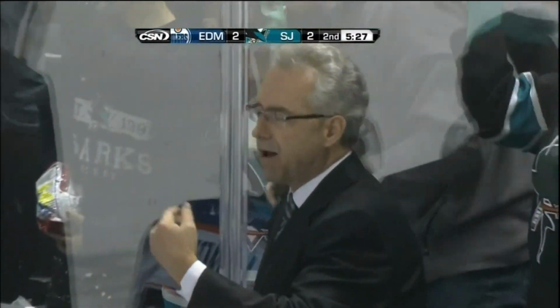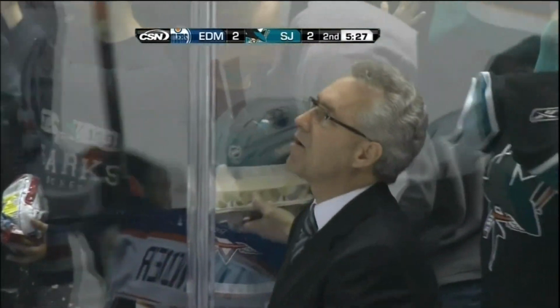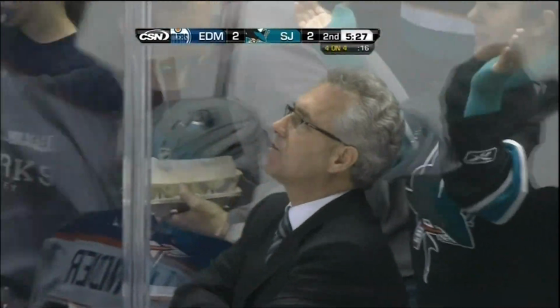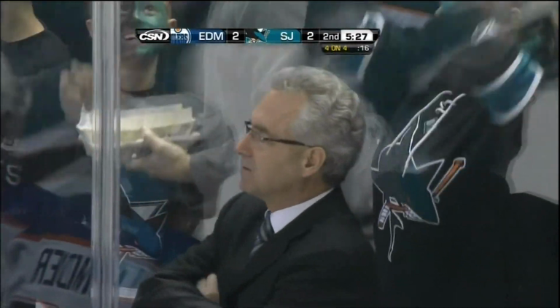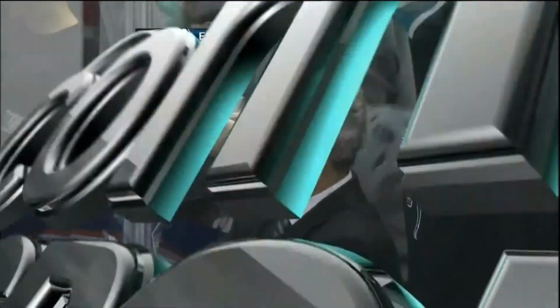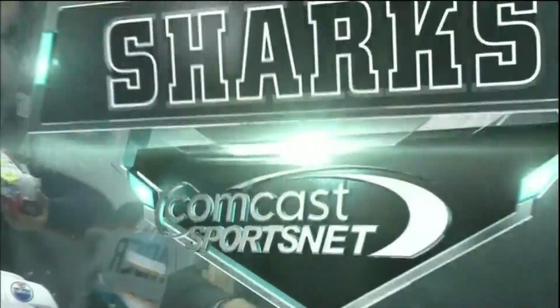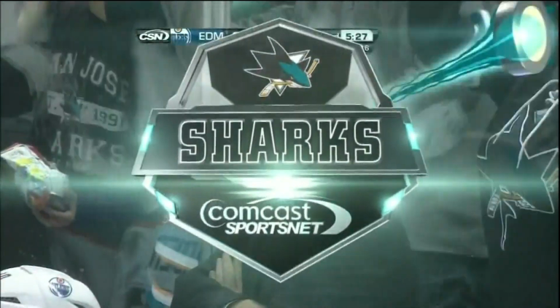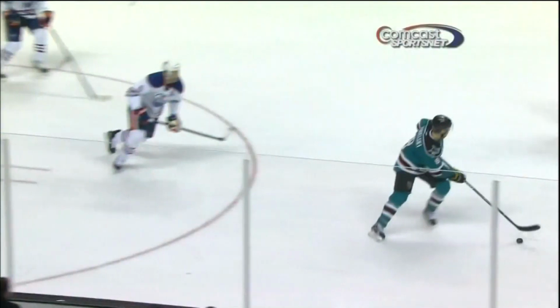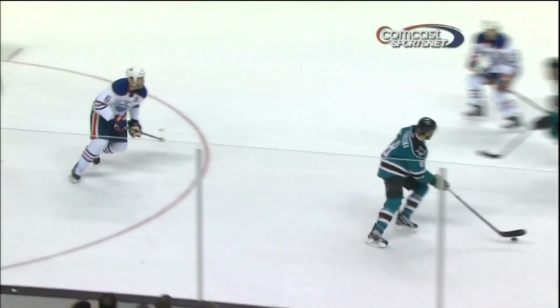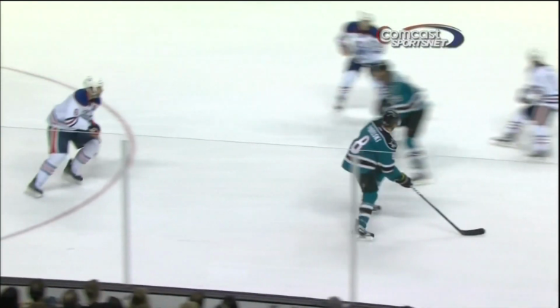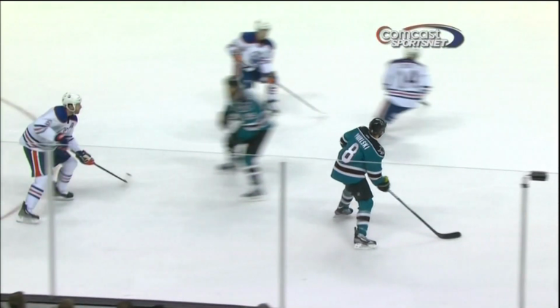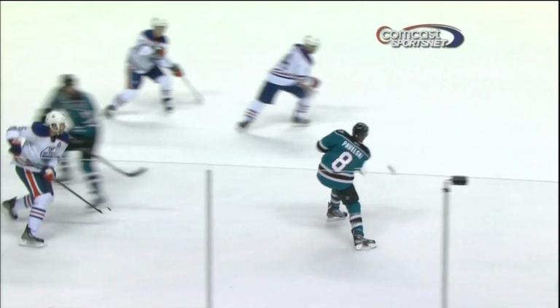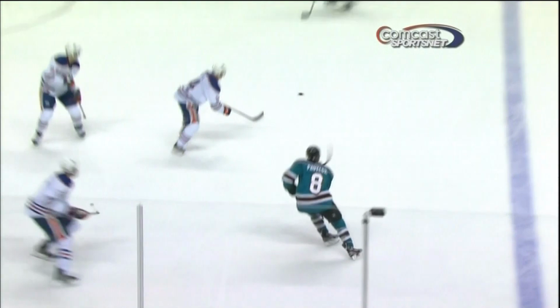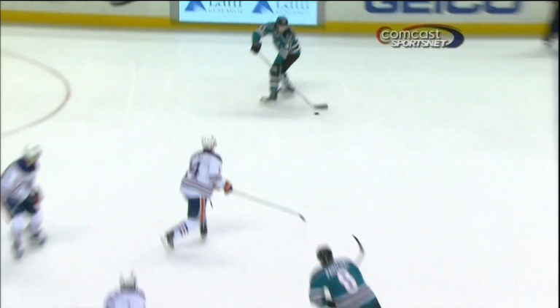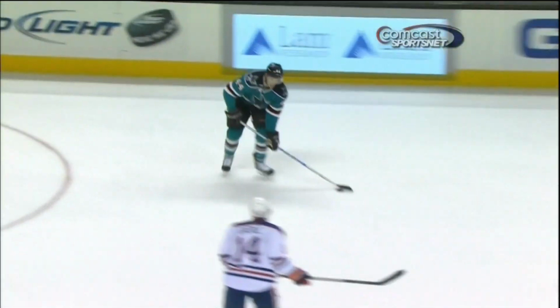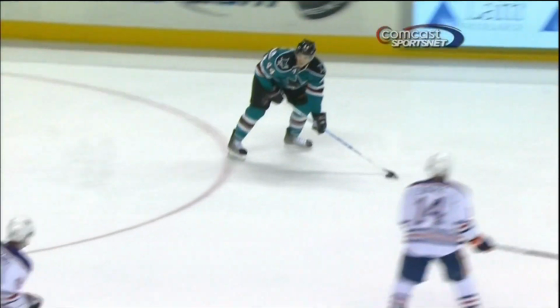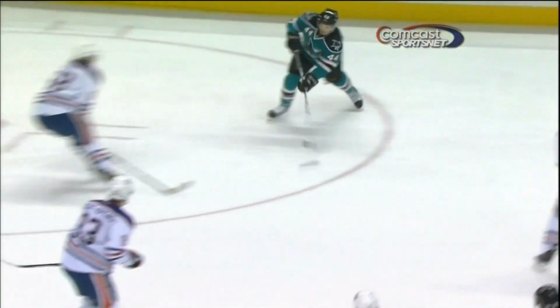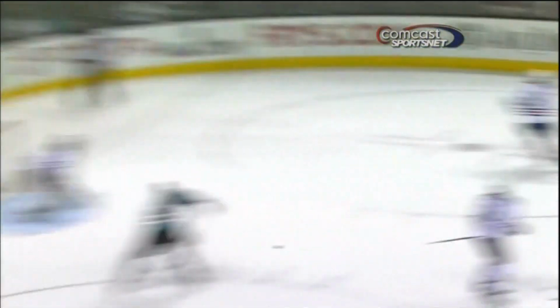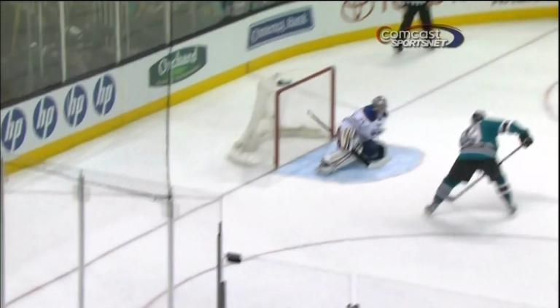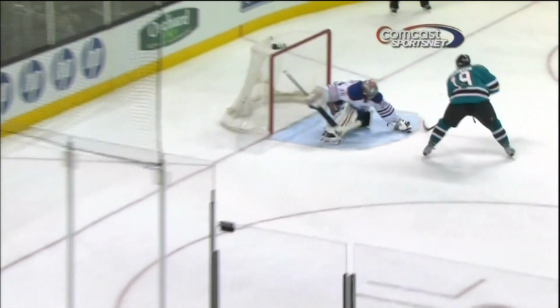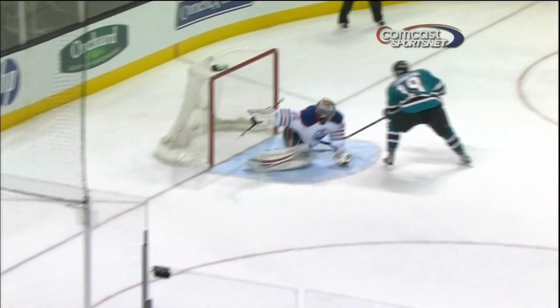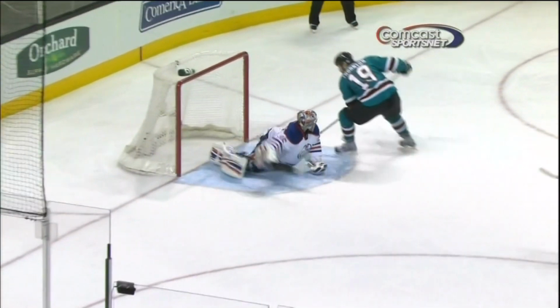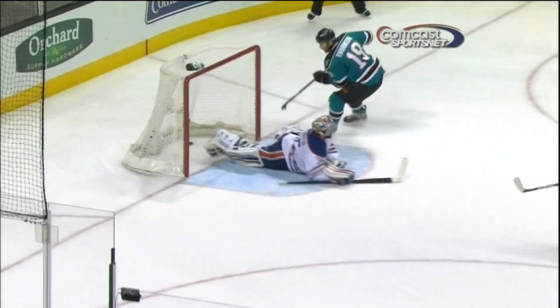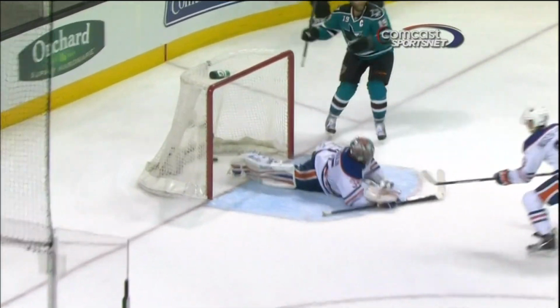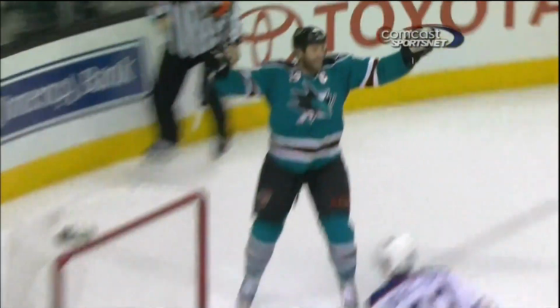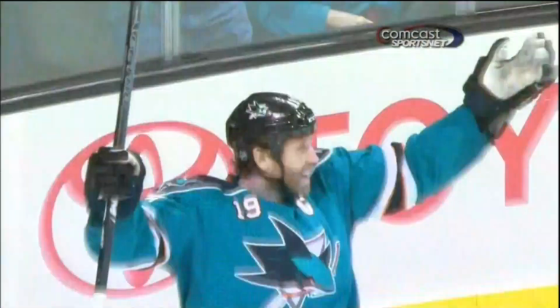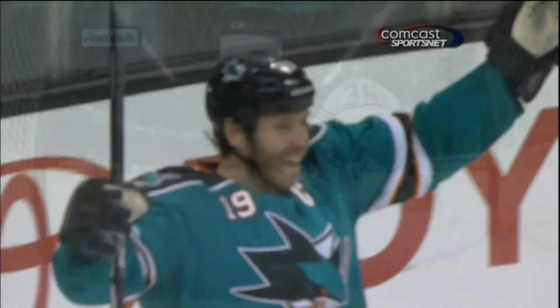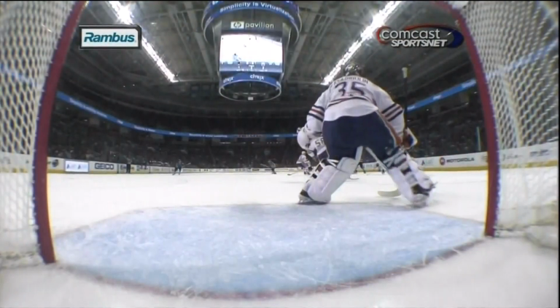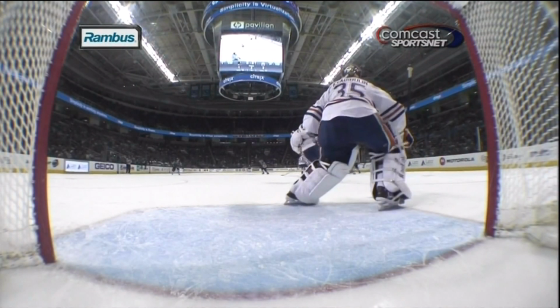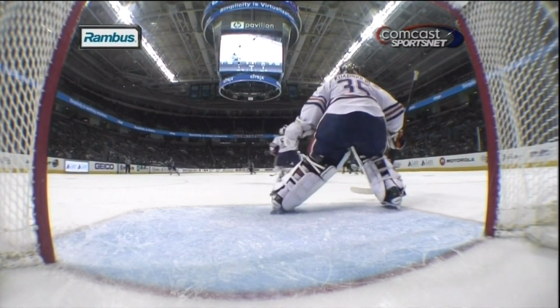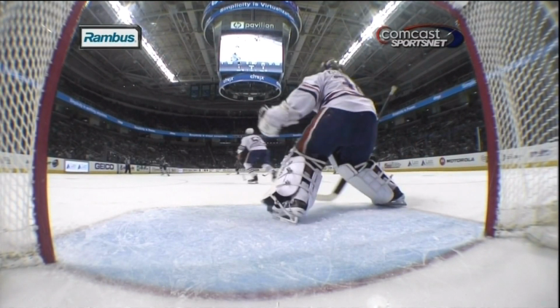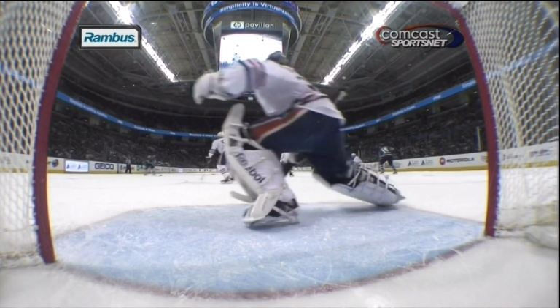Some schneids are getting busted up tonight, partner. First a first goal in 18 games, now Joe Thornton his first goal in 14. What a great pass by Marc-Edouard Blasek, and Joe Thornton finishes it off from the rinkside cam.